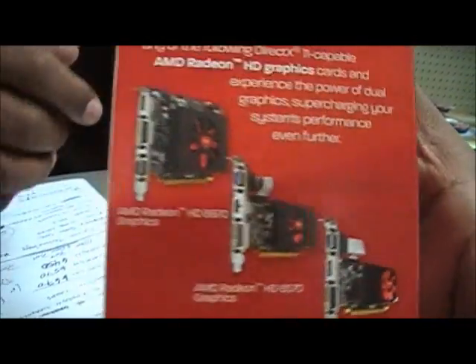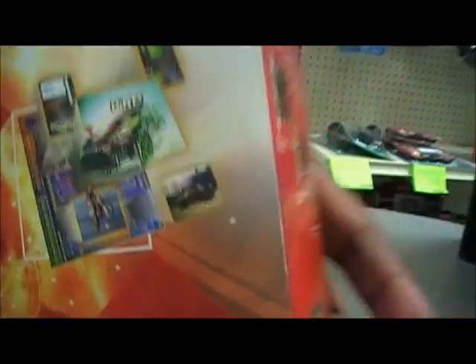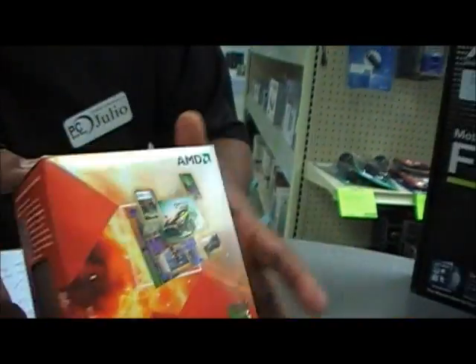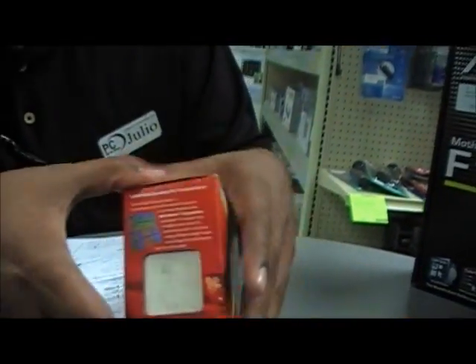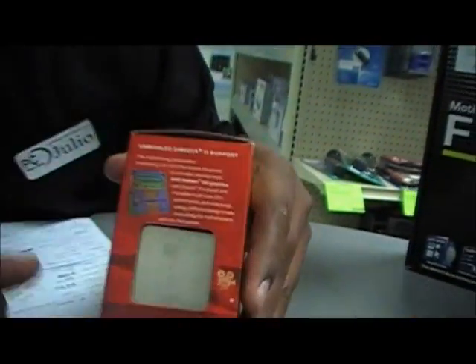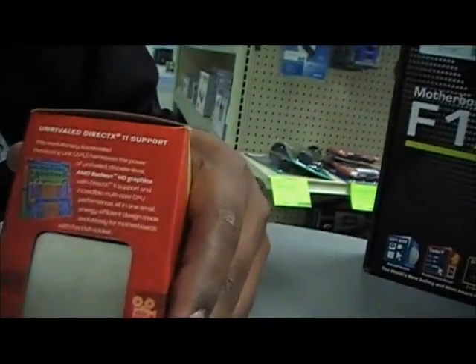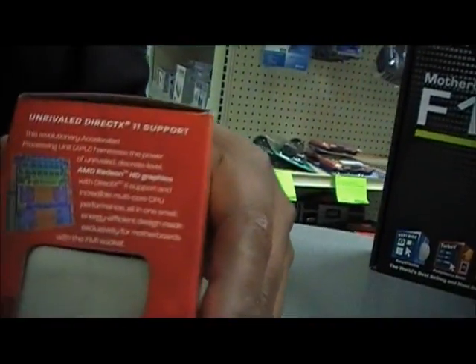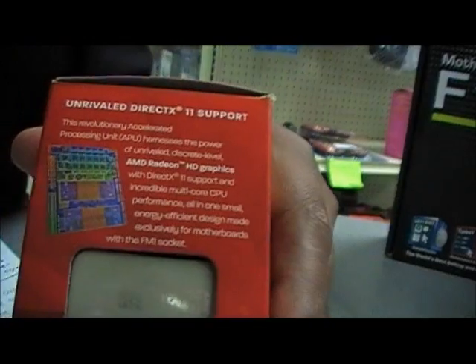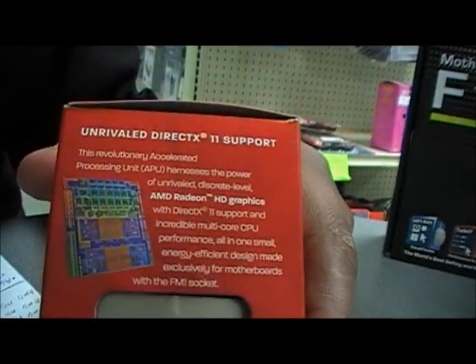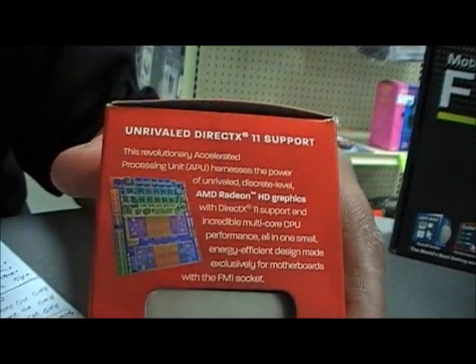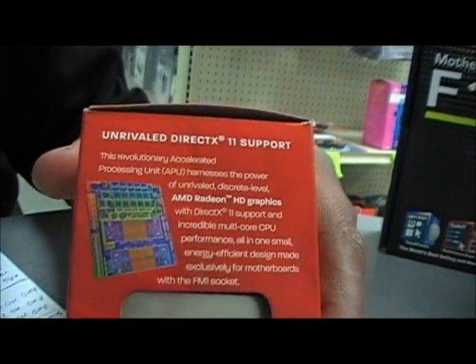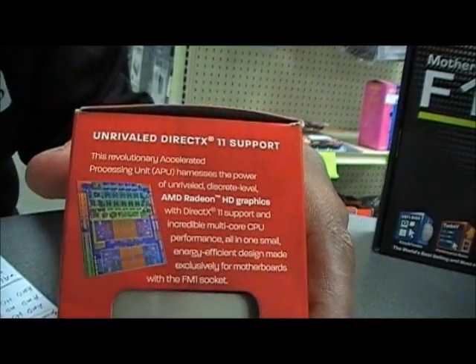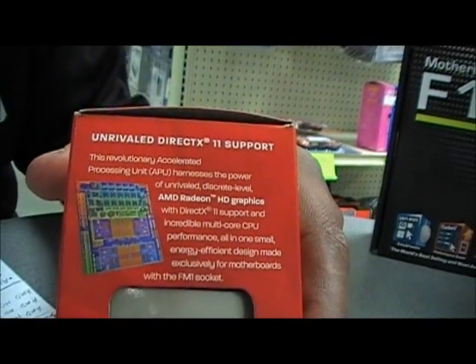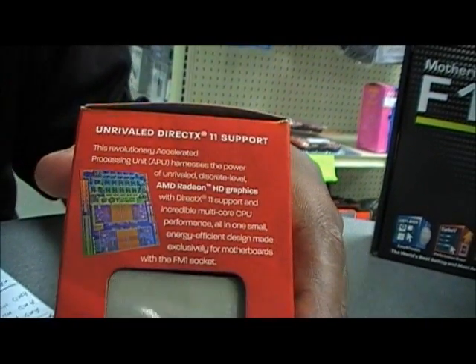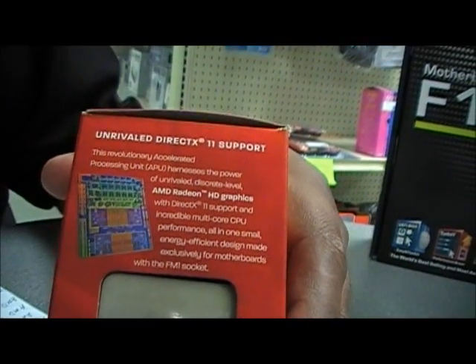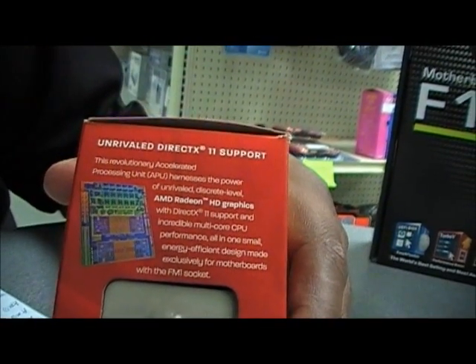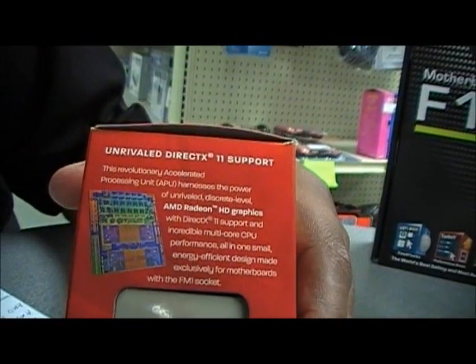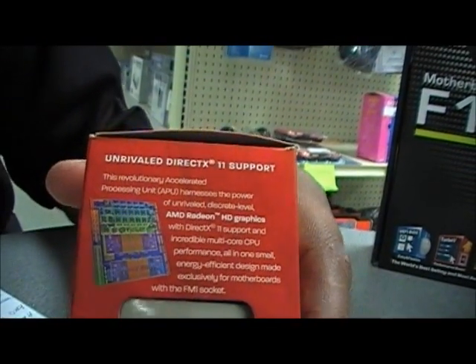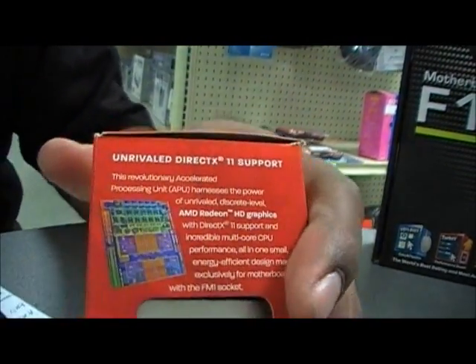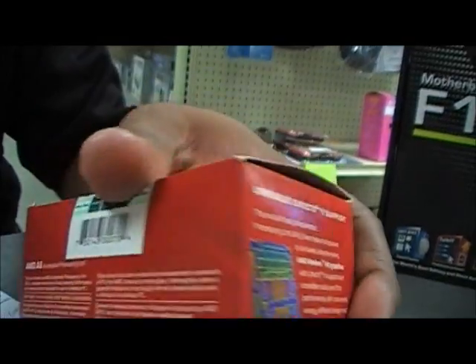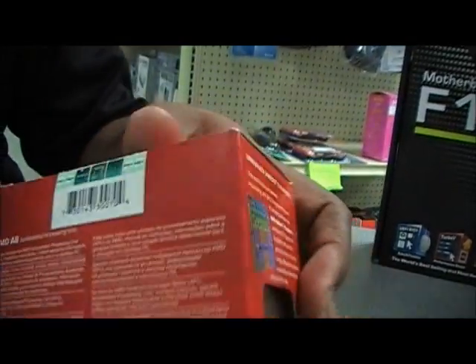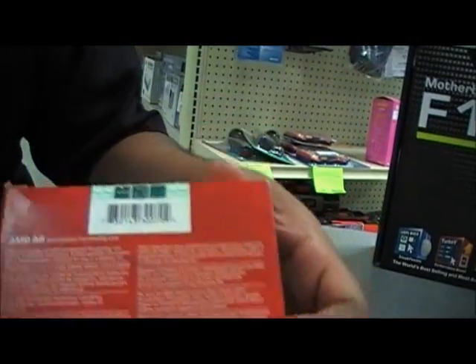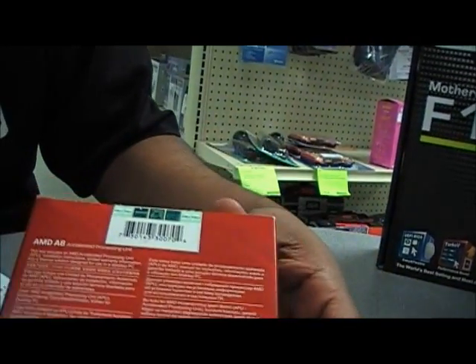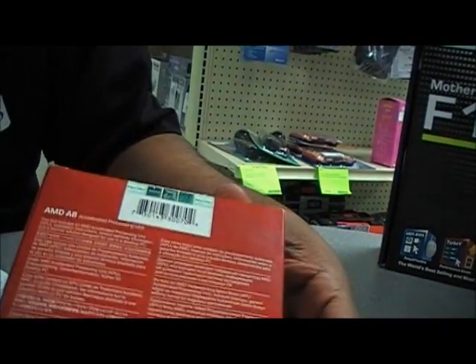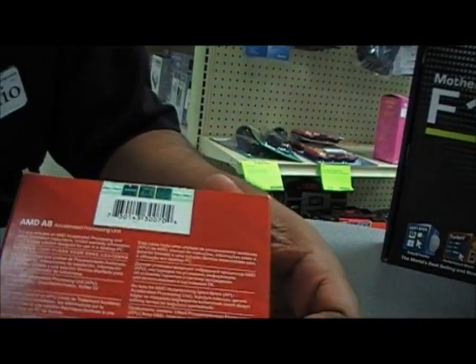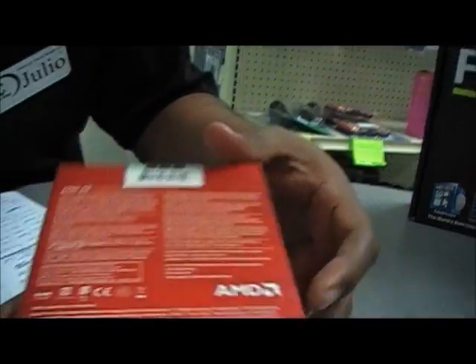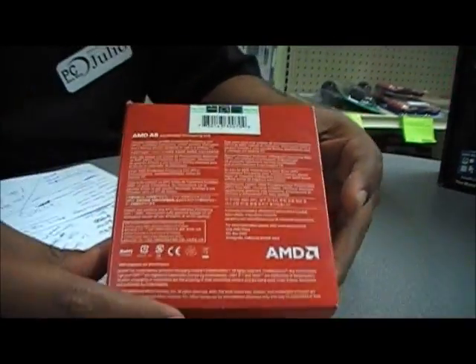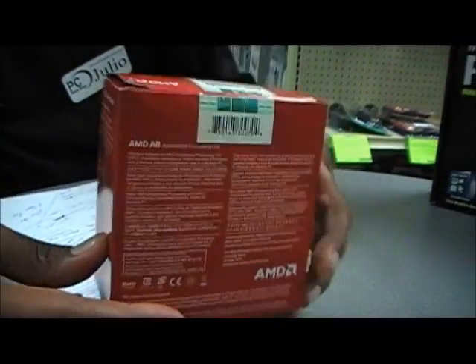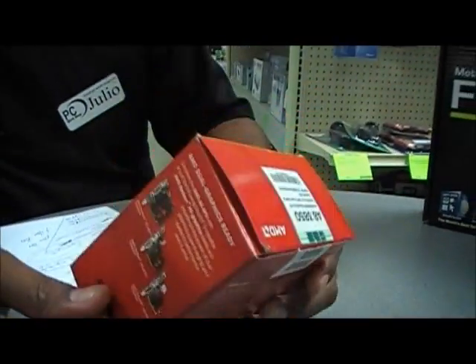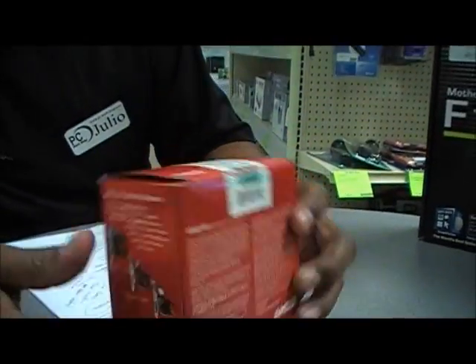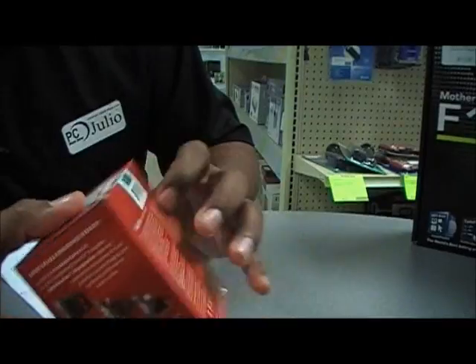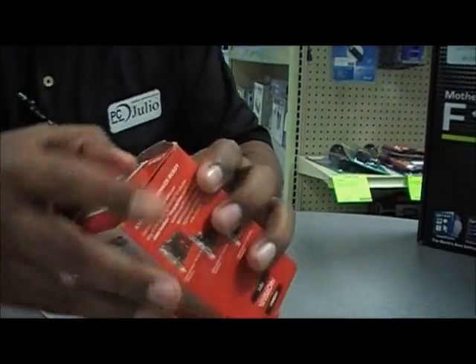Let's go ahead and take a look at the other side. Here we see that it has unrivaled DirectX 11 support on the processor, and in the rear we see the usual spiel for AMD. So let's go ahead and take a quick look inside.